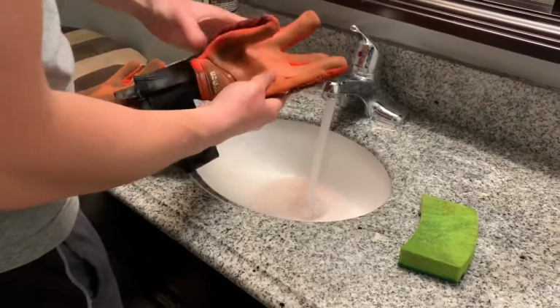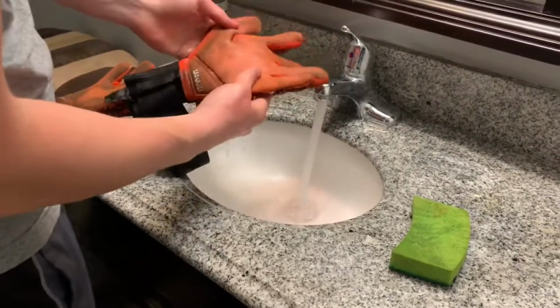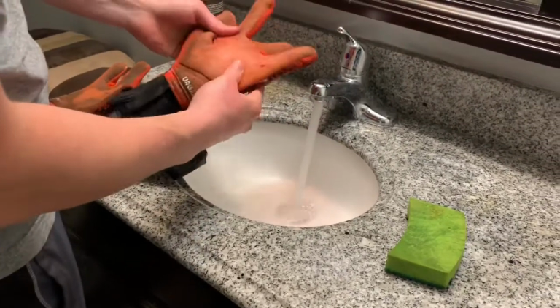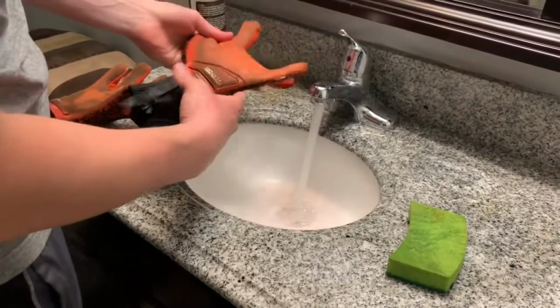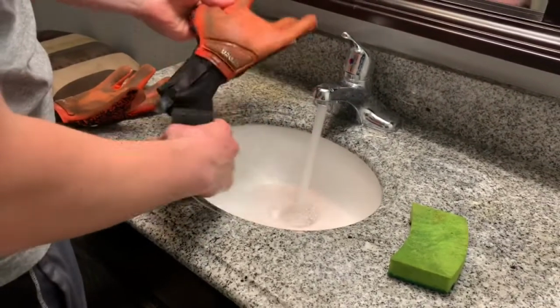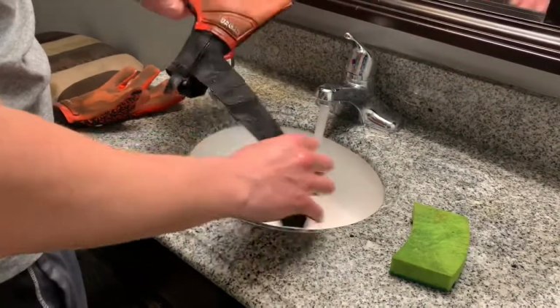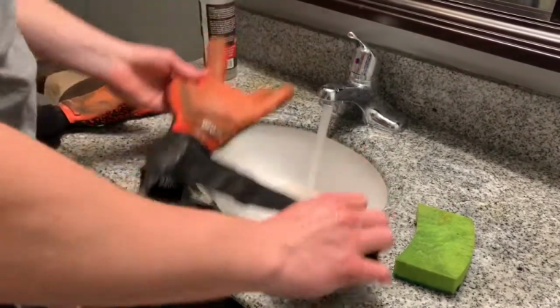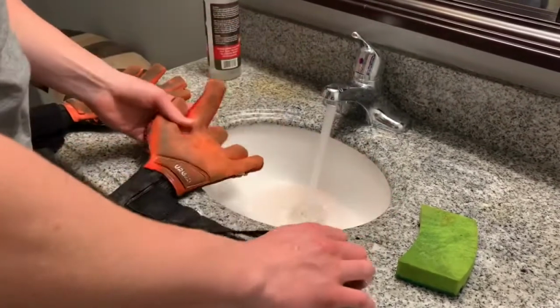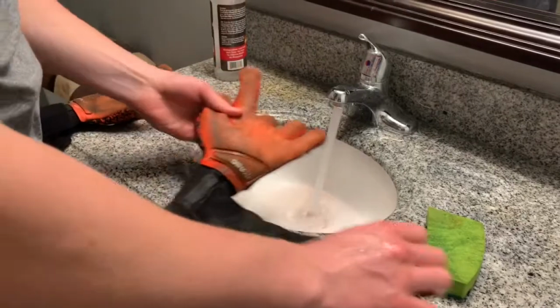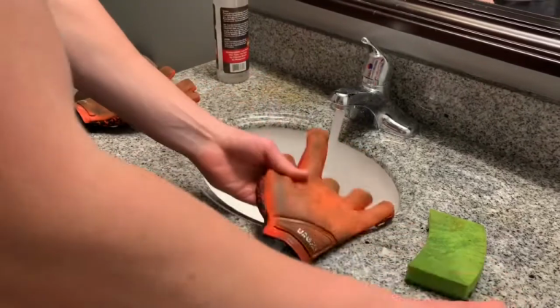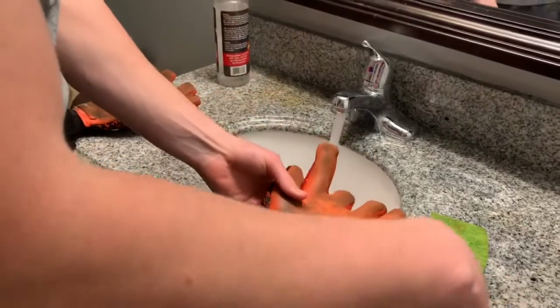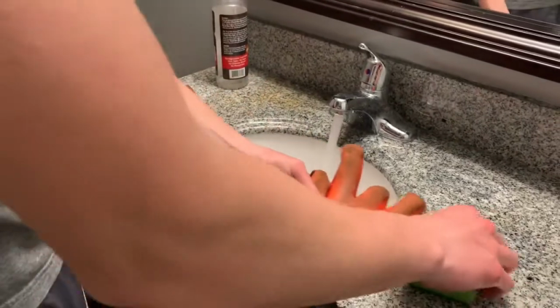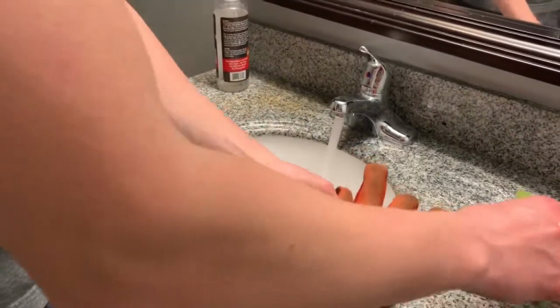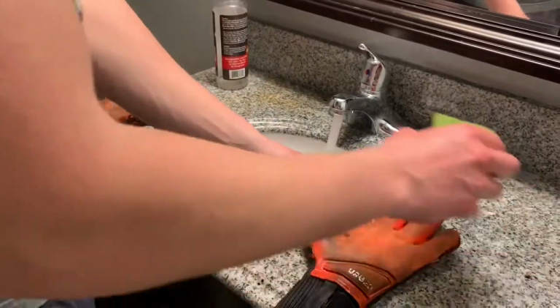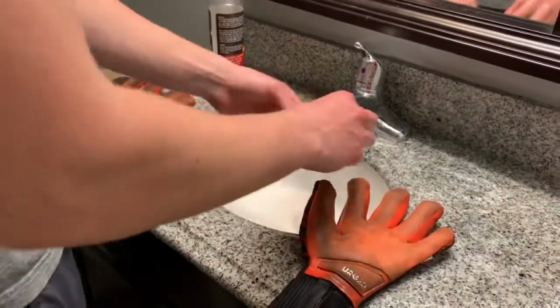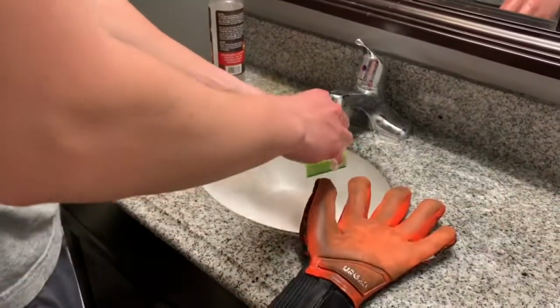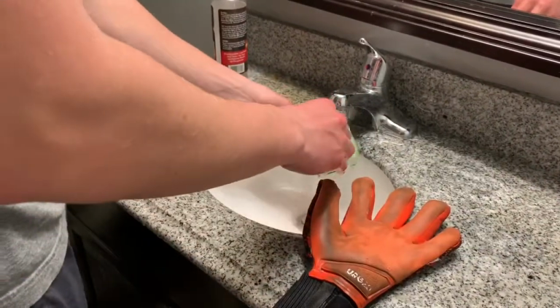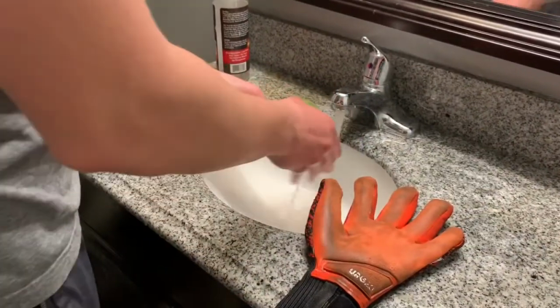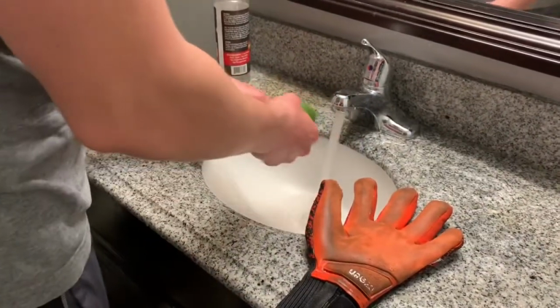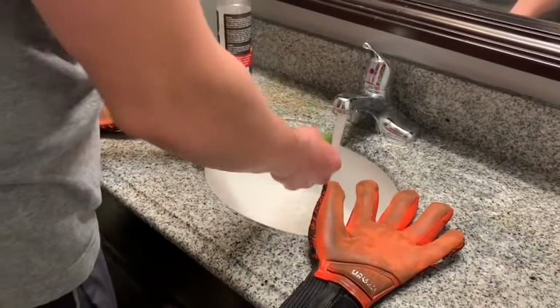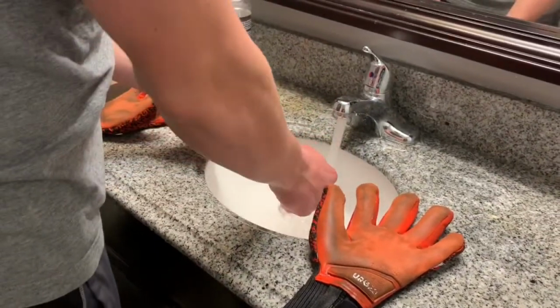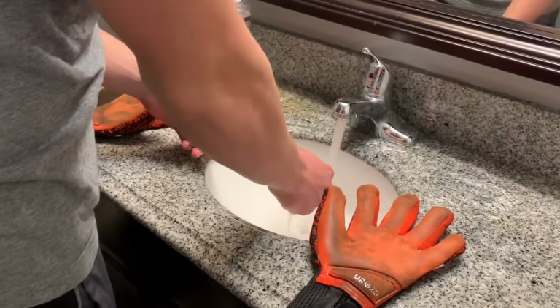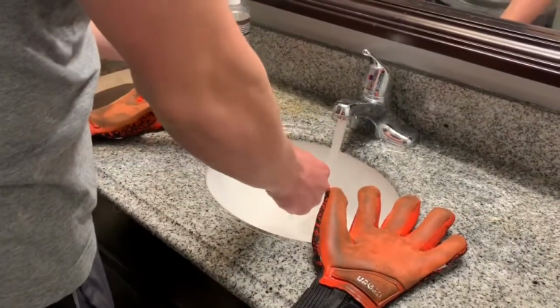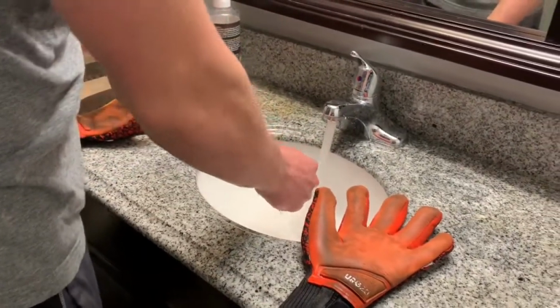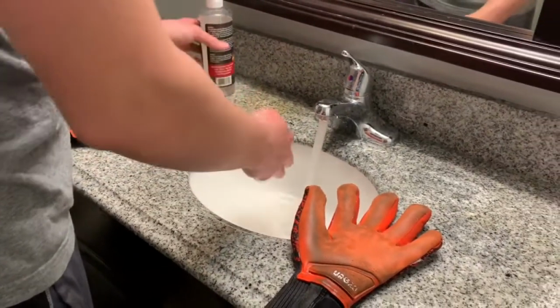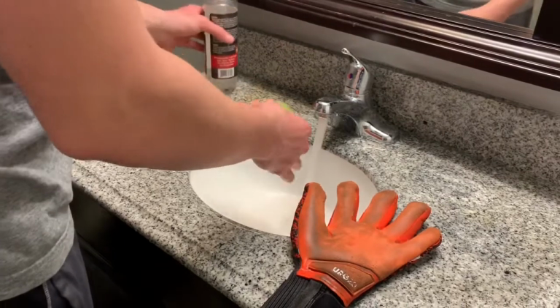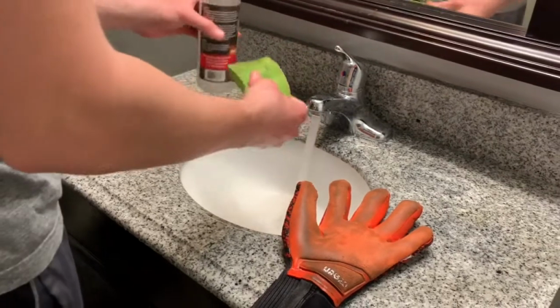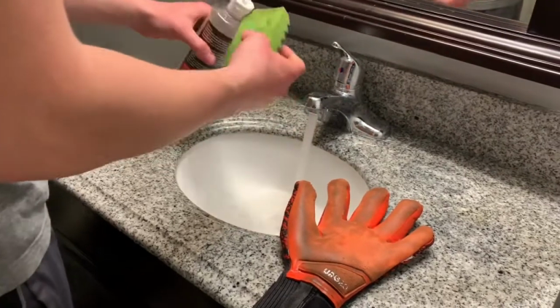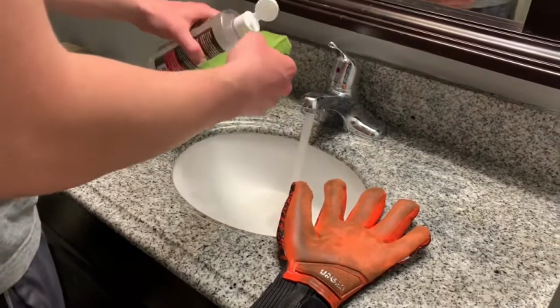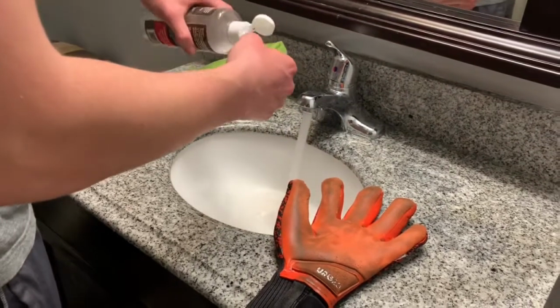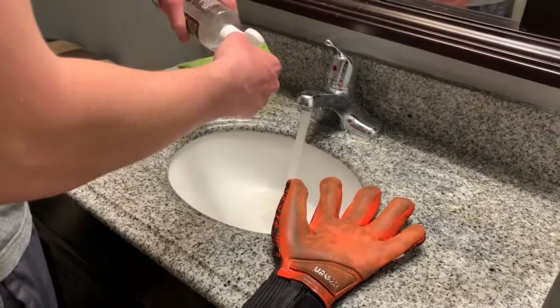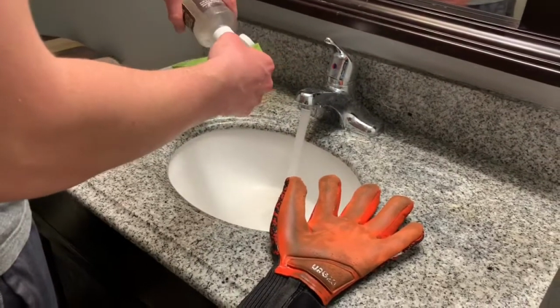When washing your goalkeeper gloves, it is very important to not only wash the outside of your gloves, but also the inside. It is very important to do that just to get the full effectiveness out of the procedure itself.